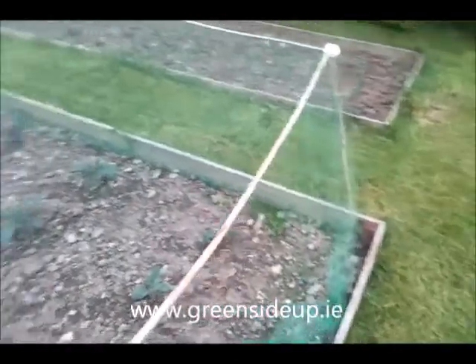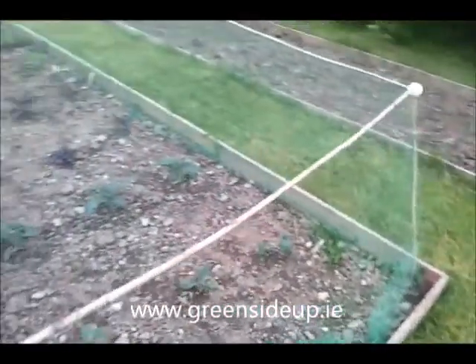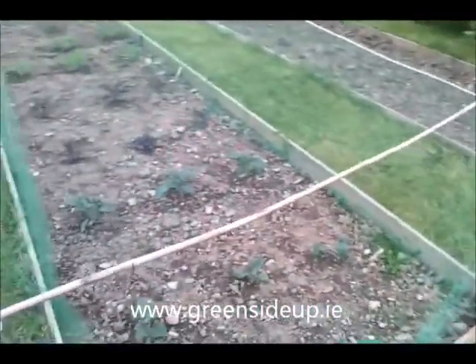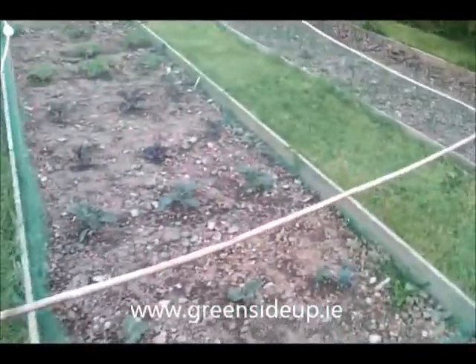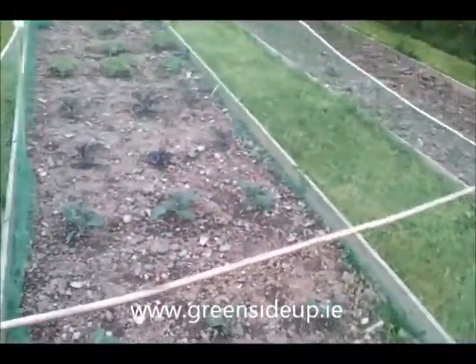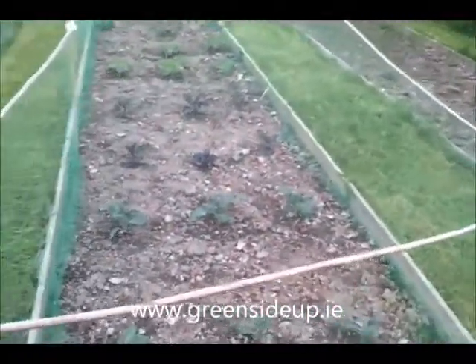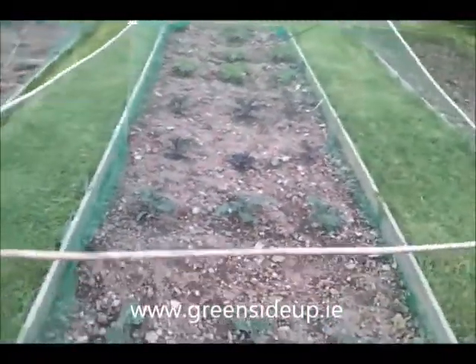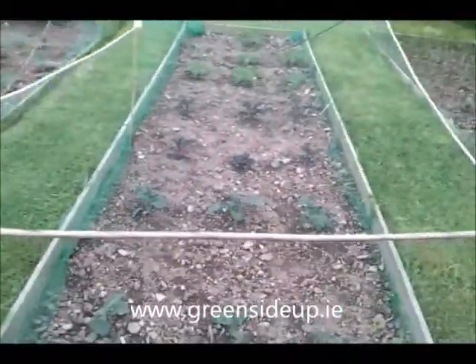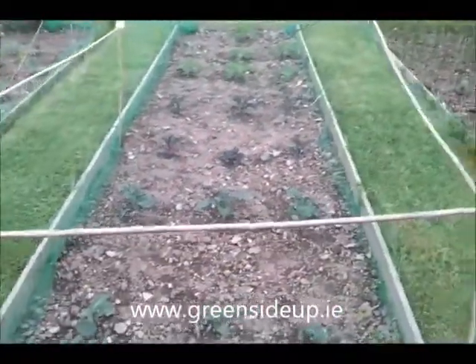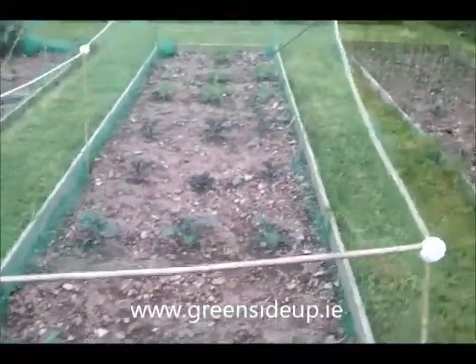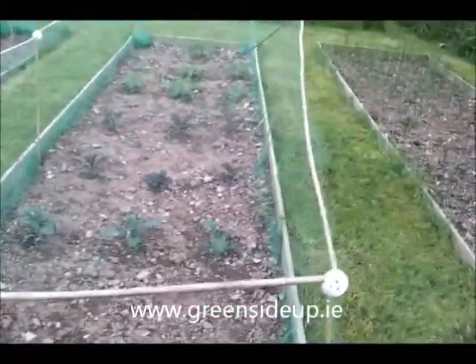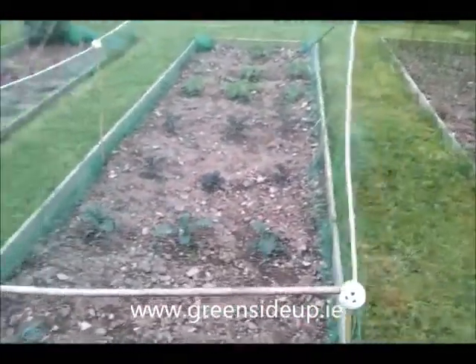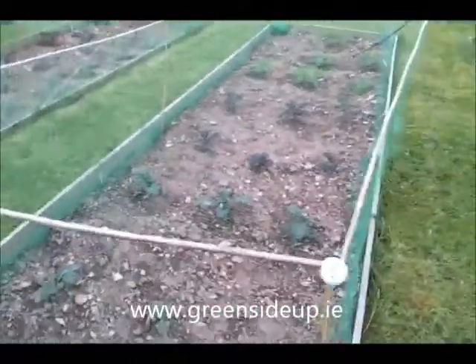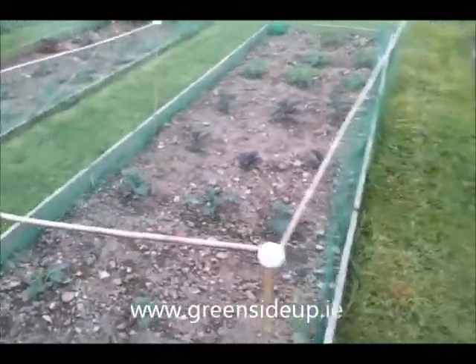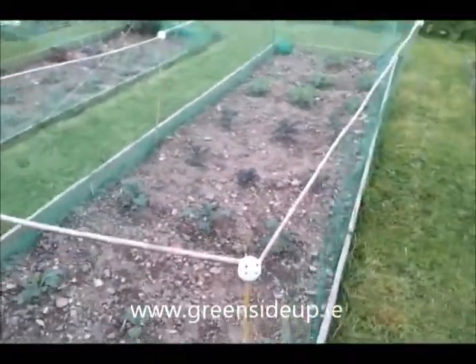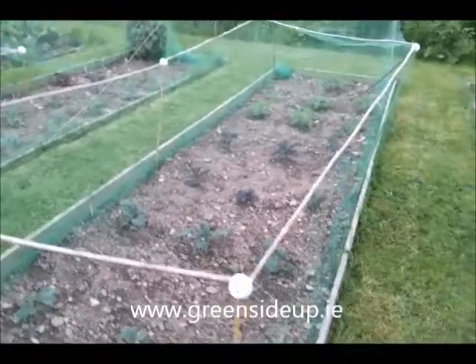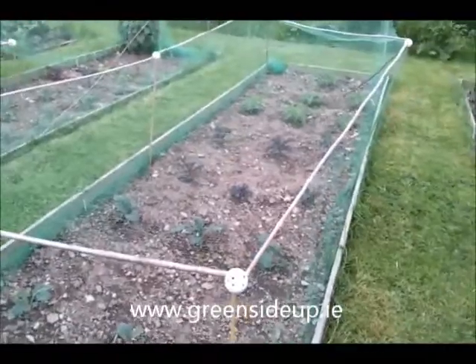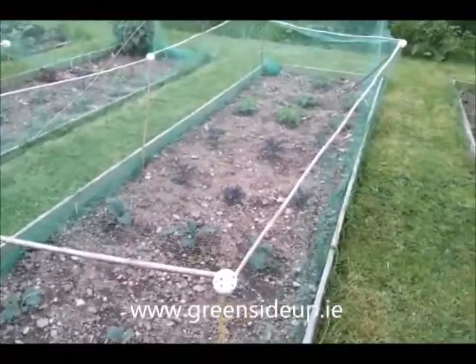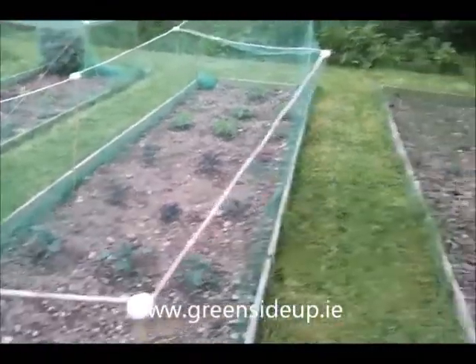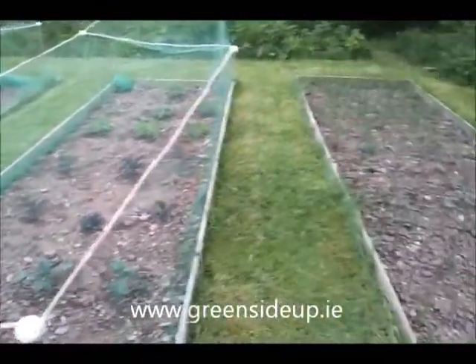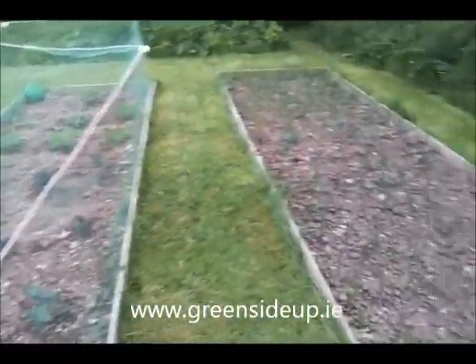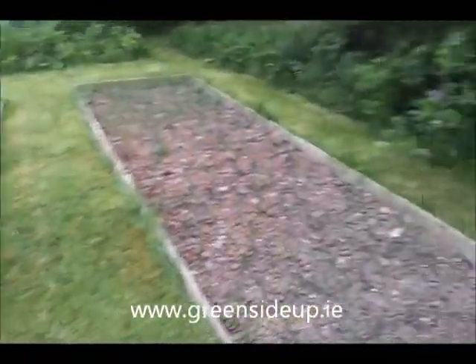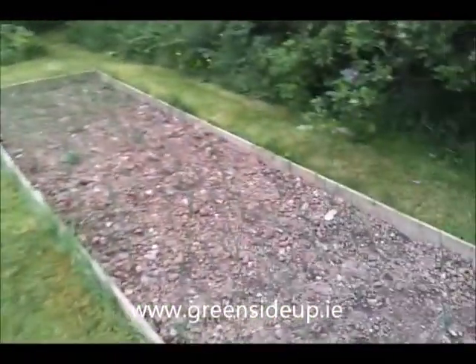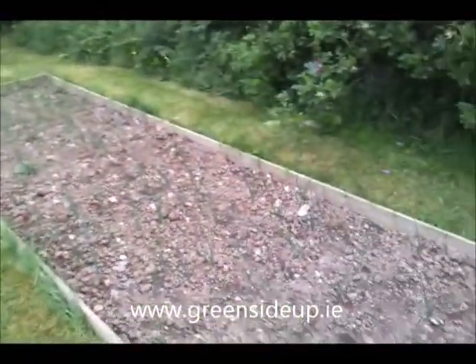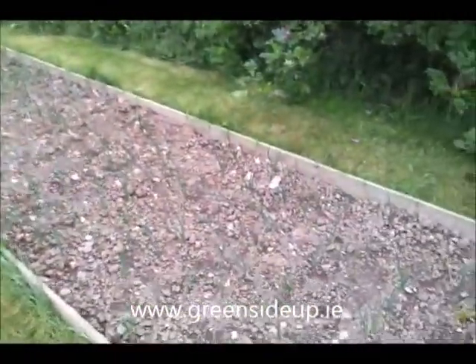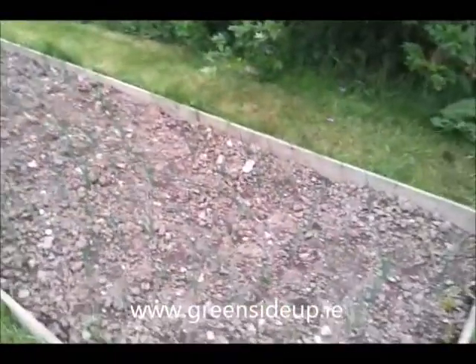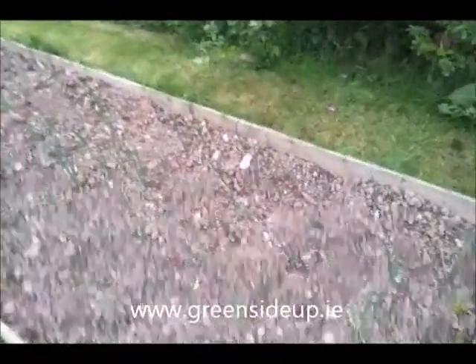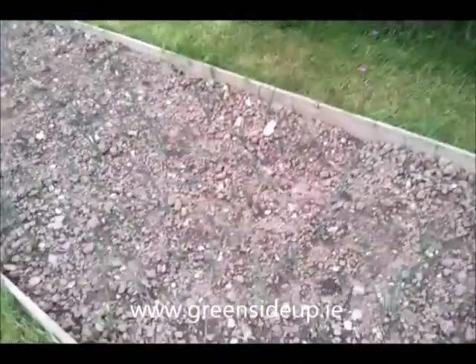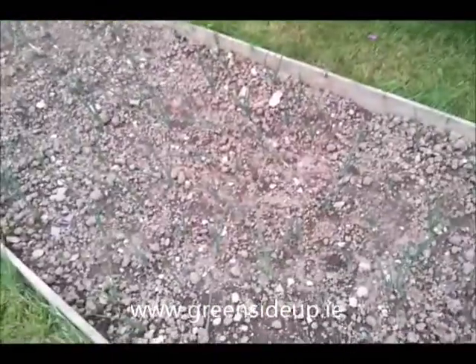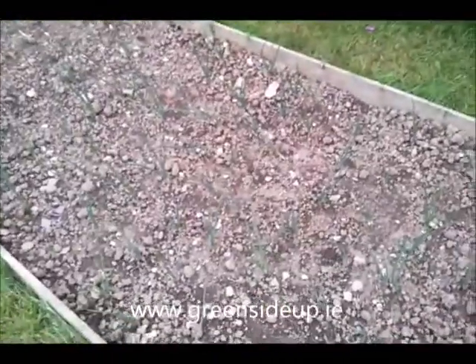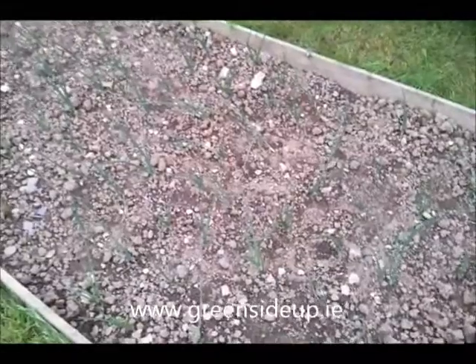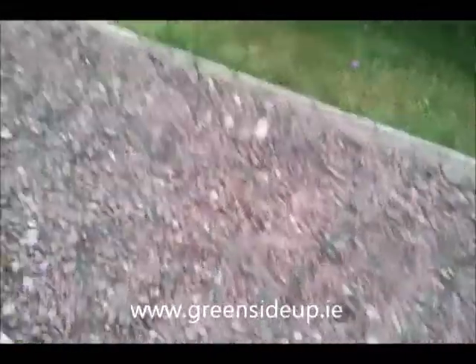Lots of slugs this year. I've been trying eggshells, coffee, organic slug pellets, nema slug, but at the end of the day I think it's picking them off in the evening that seems to be doing the best trick.